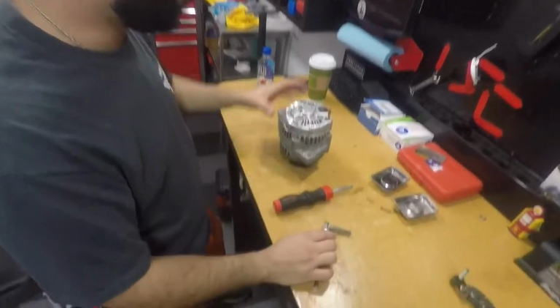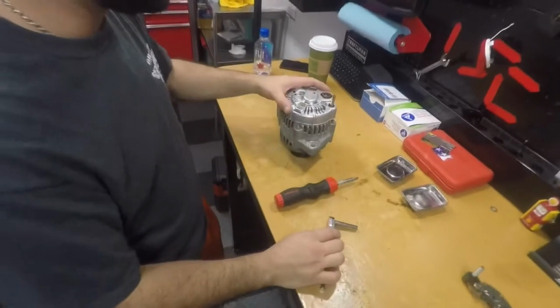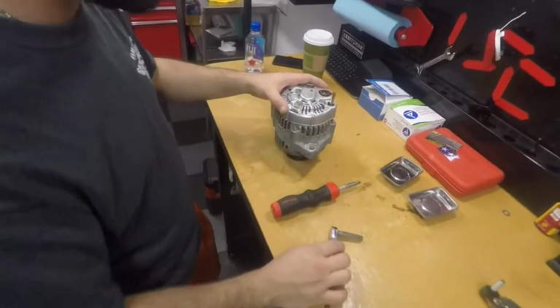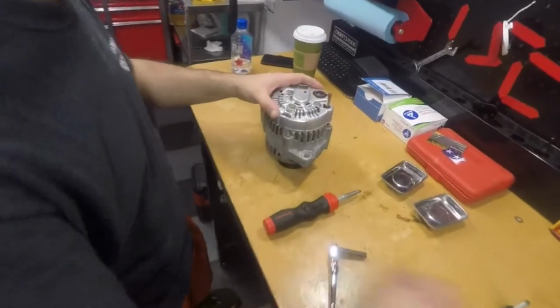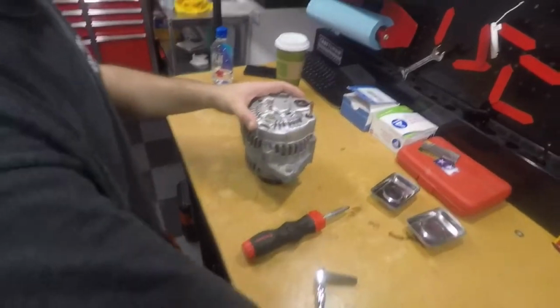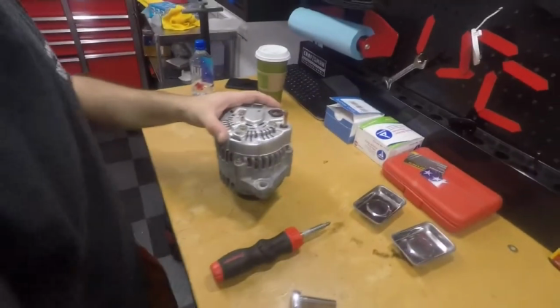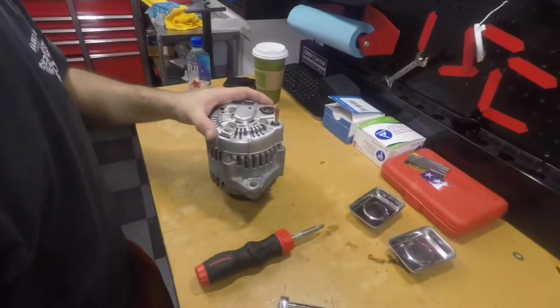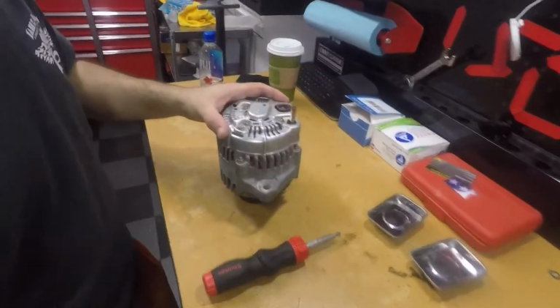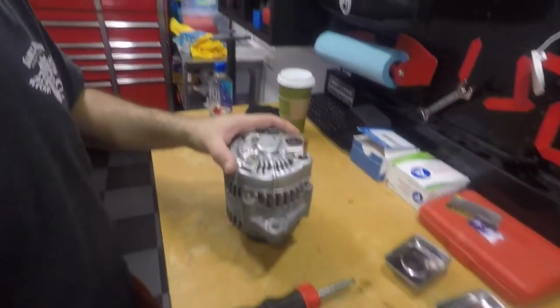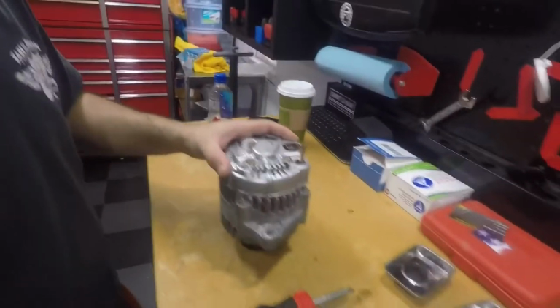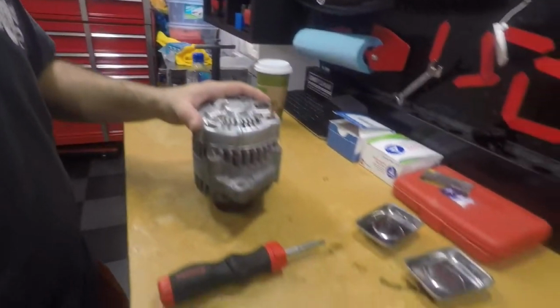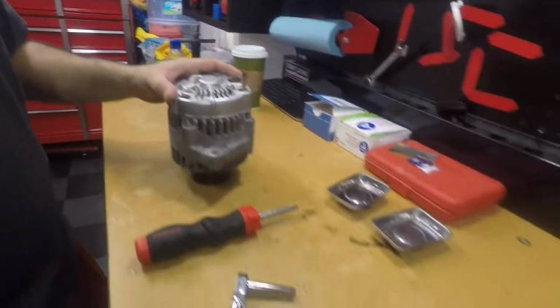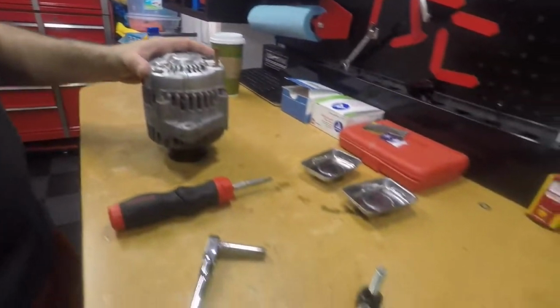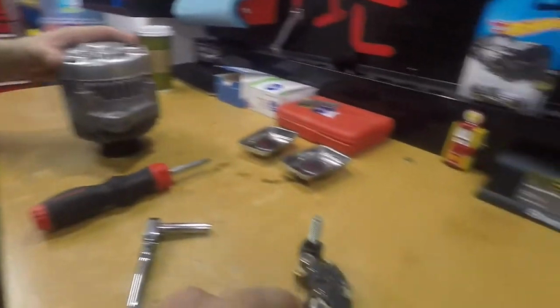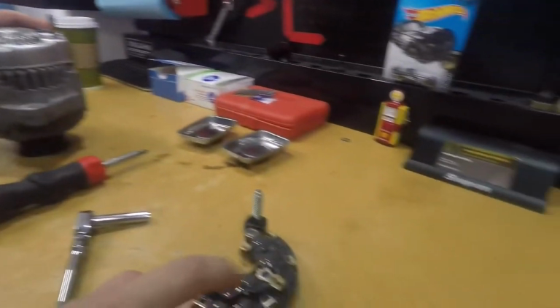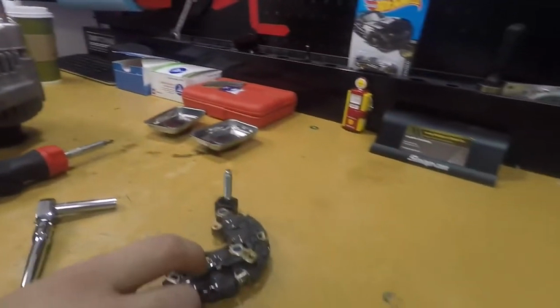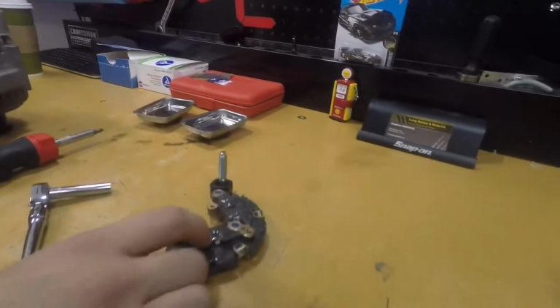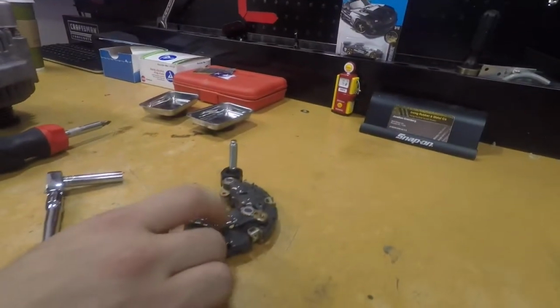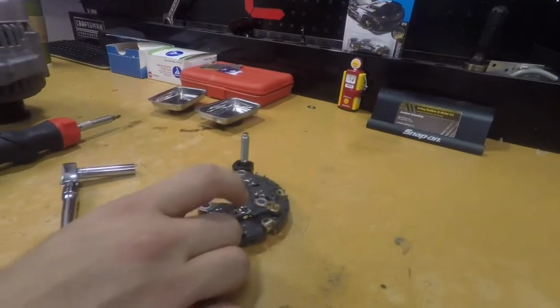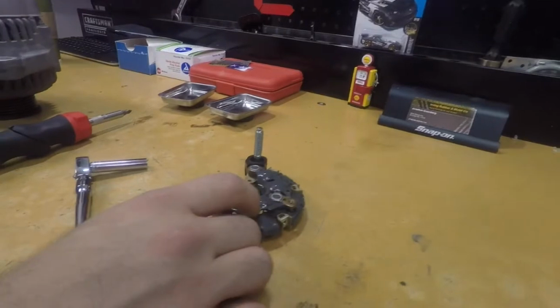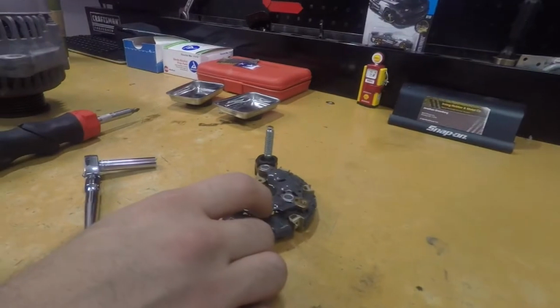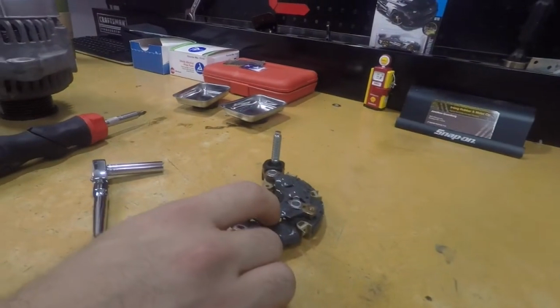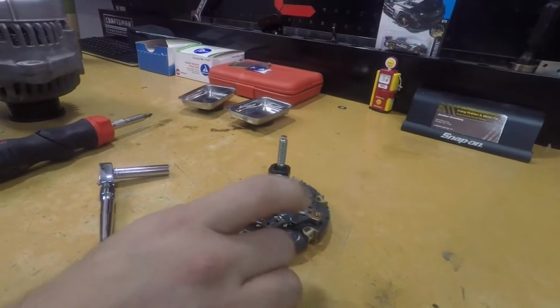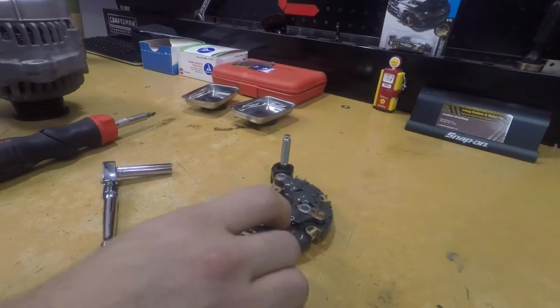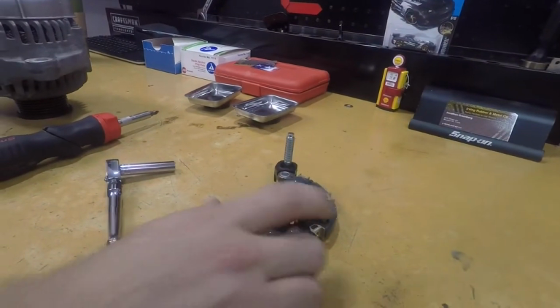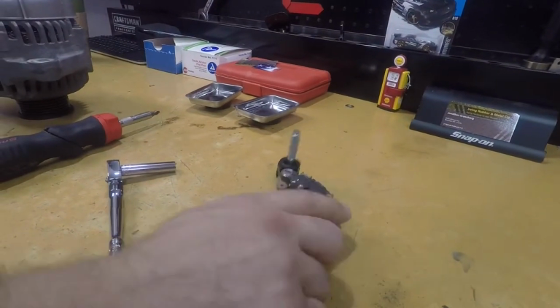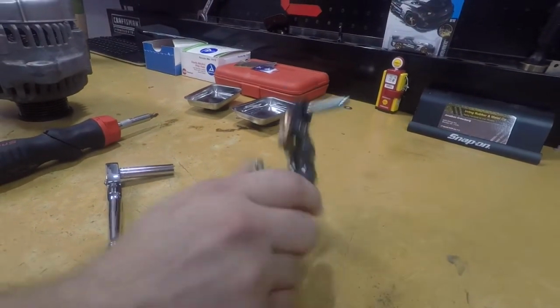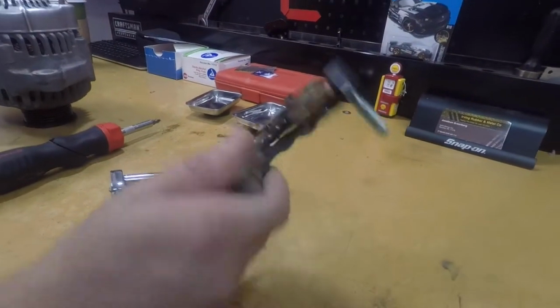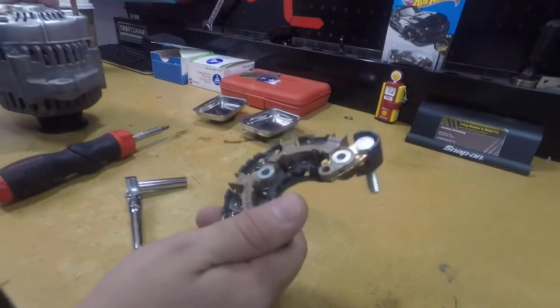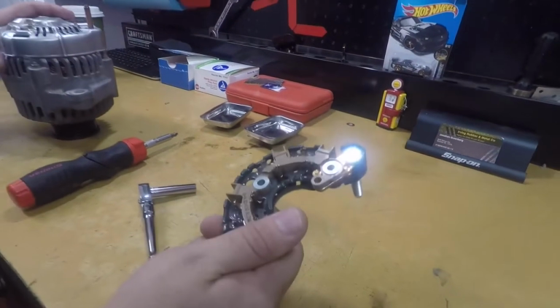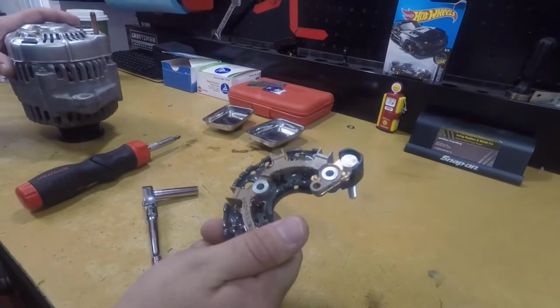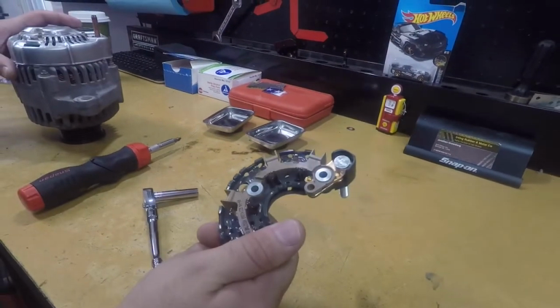Here's the alternator and here's the rectifier. This is what's causing the problem, this is what needs to be changed. Your alternator is fine — you just need to change this rectifier.